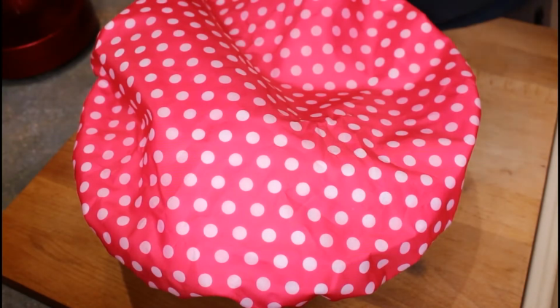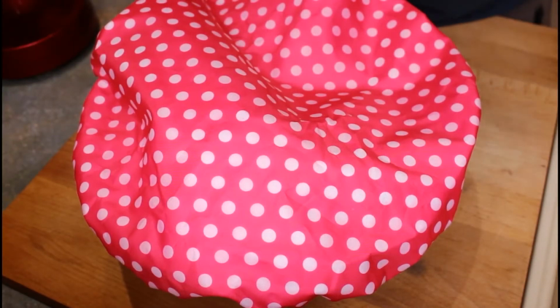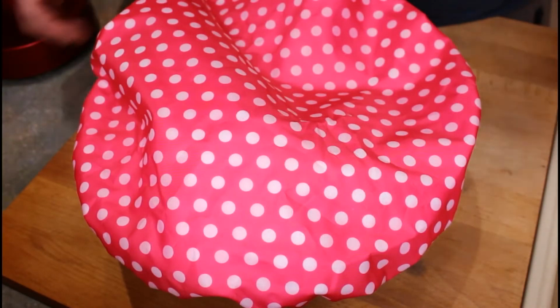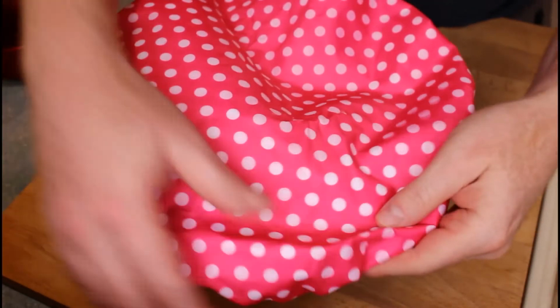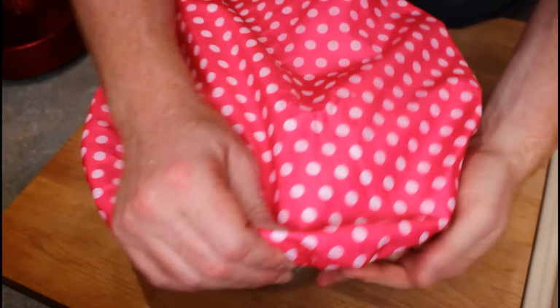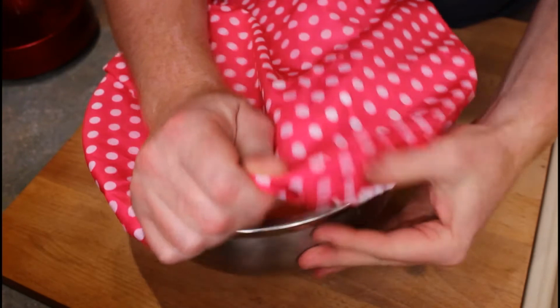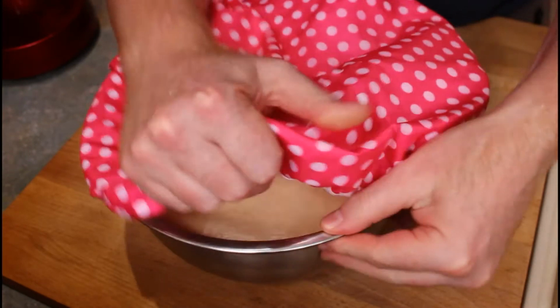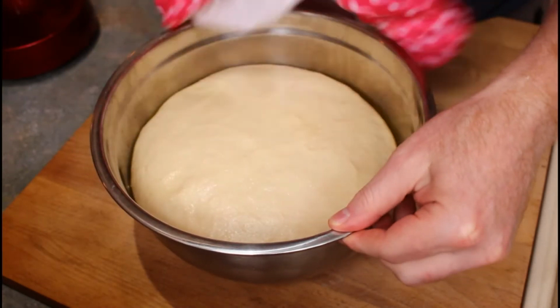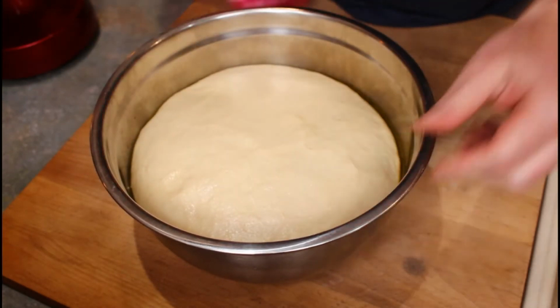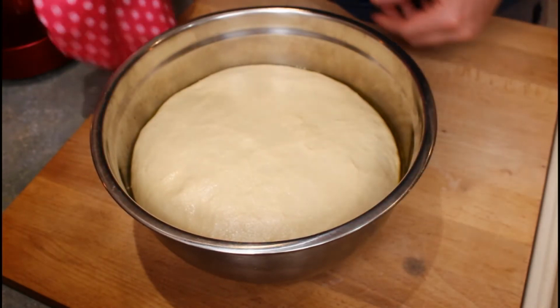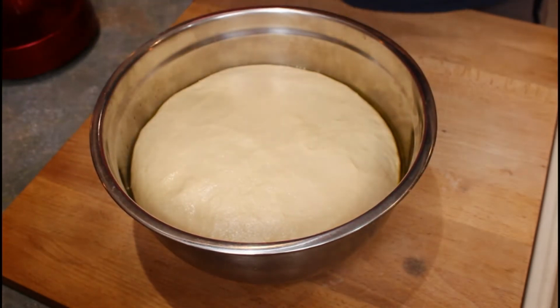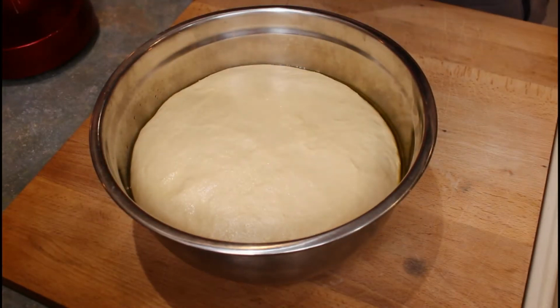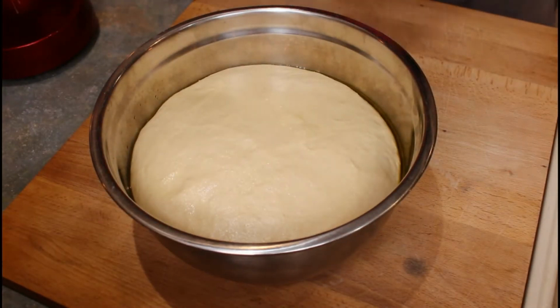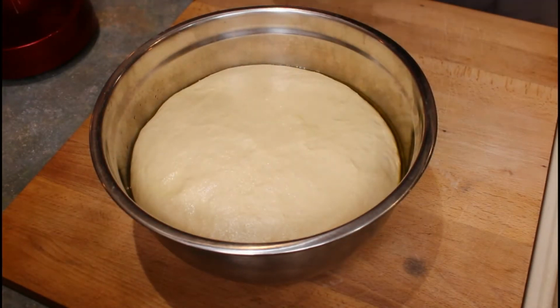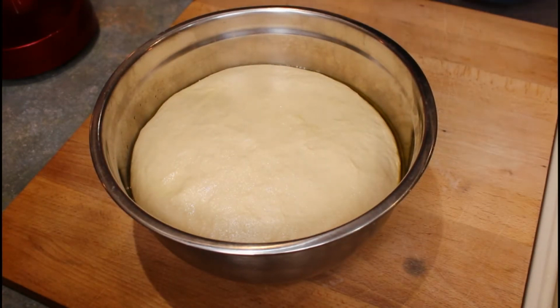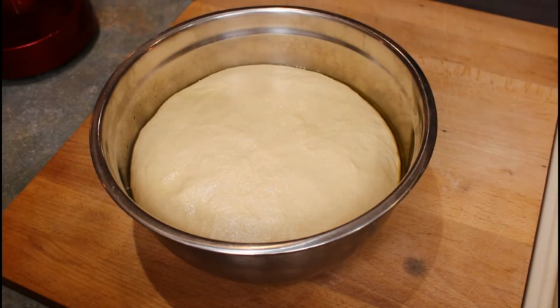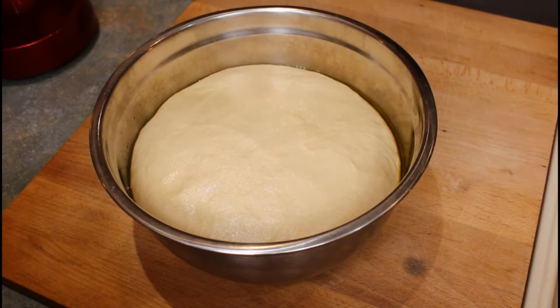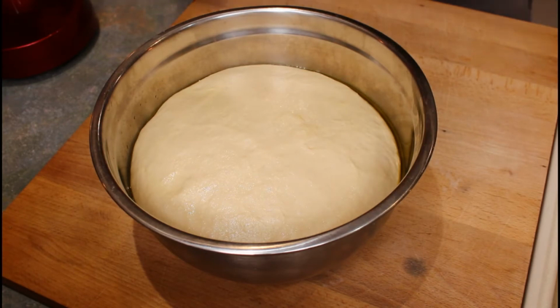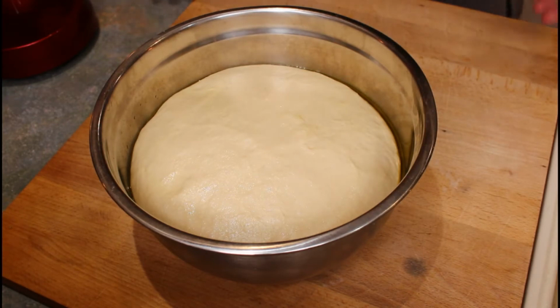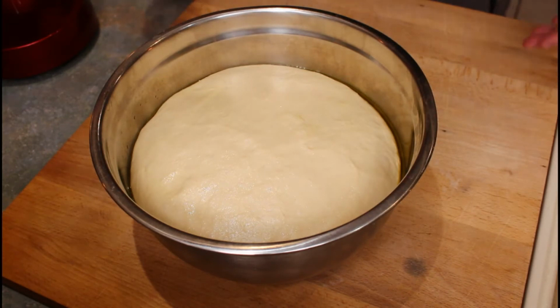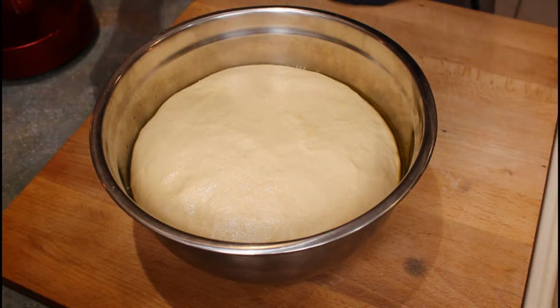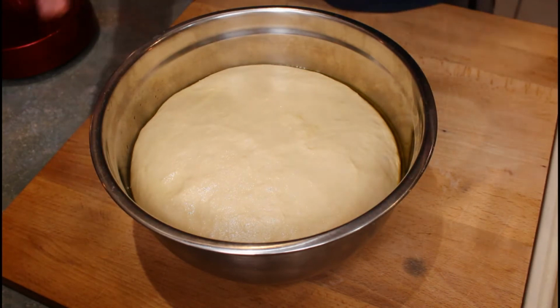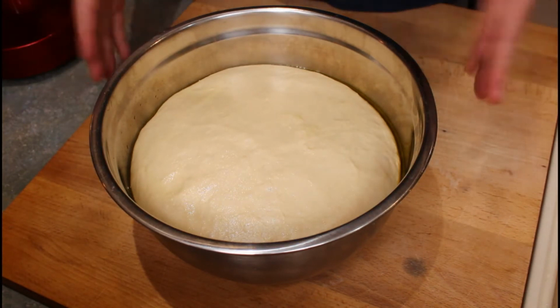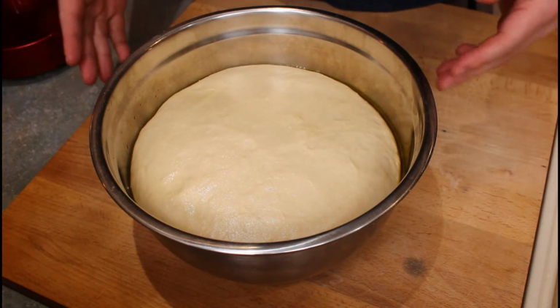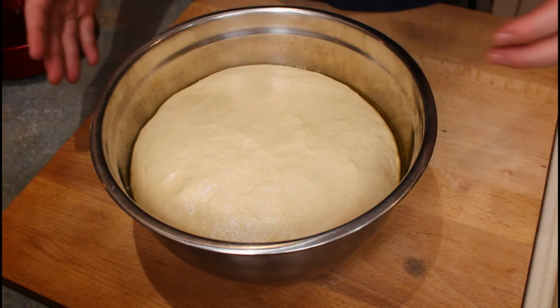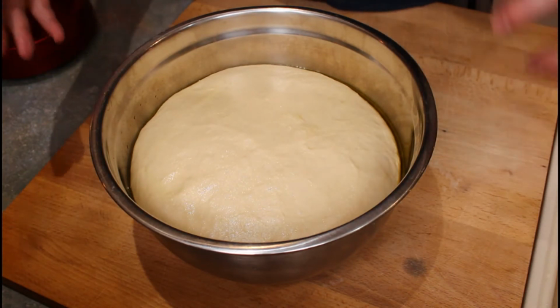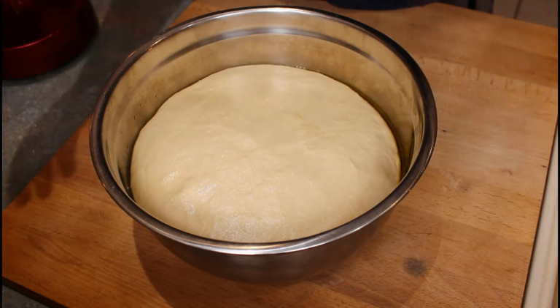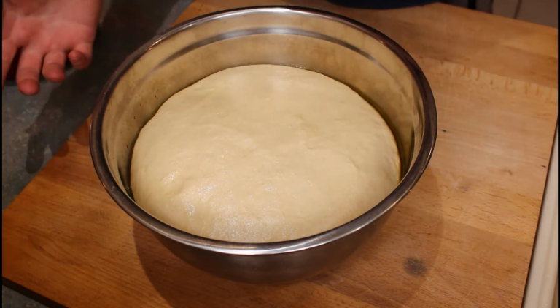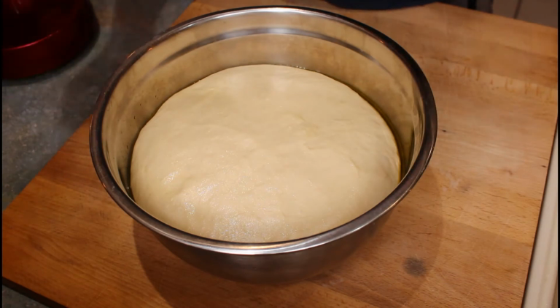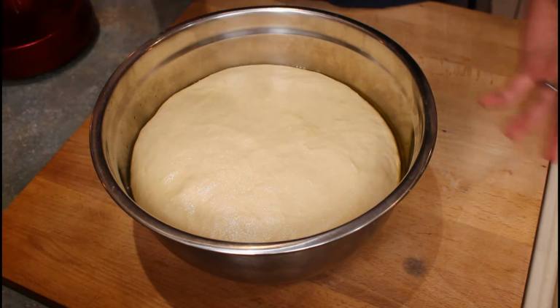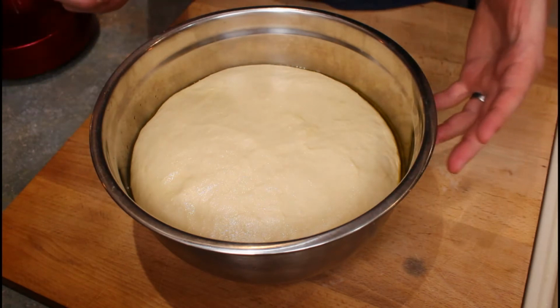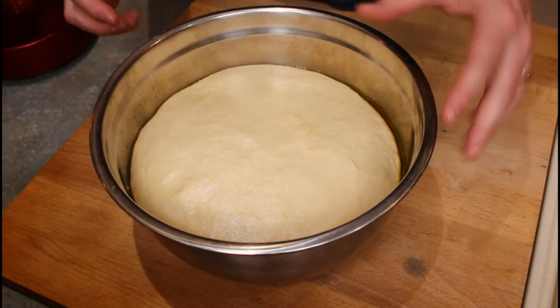So here we have it. It's been sat there proving for just a little bit of time - look how massive it's gone! That's absolutely awesome, I'm really pleased with that. We're going to knock it back now, which is just really beginning to shape it. It's not quite ready to go into the oven.